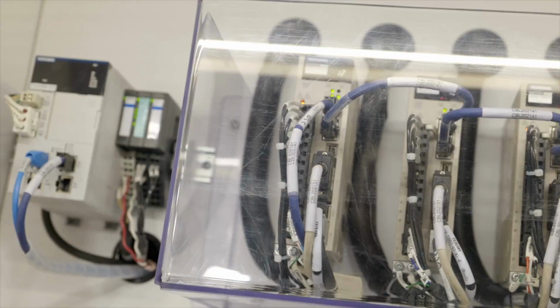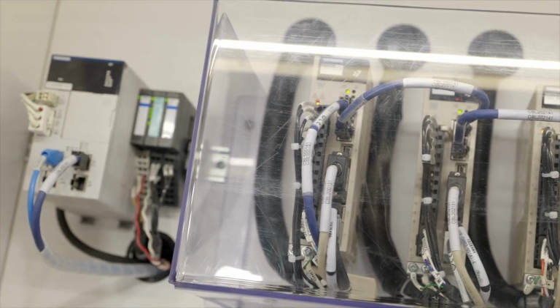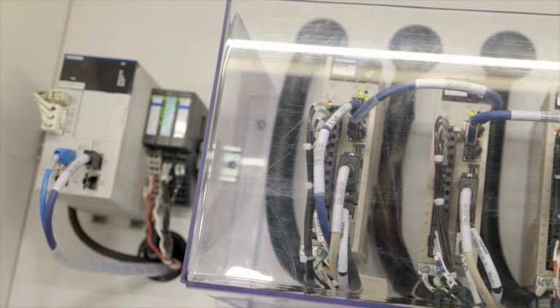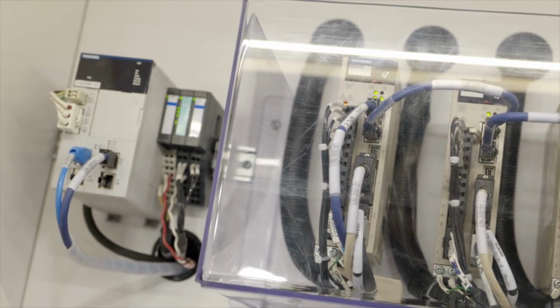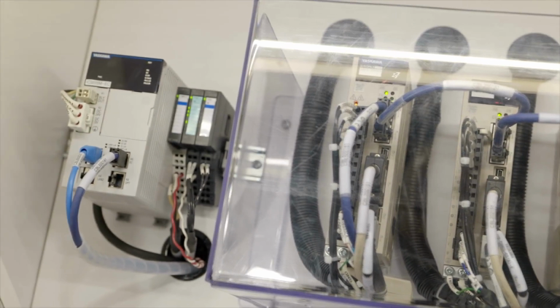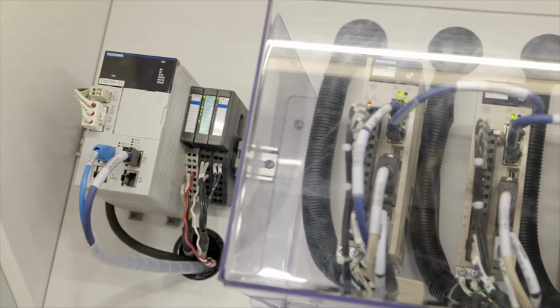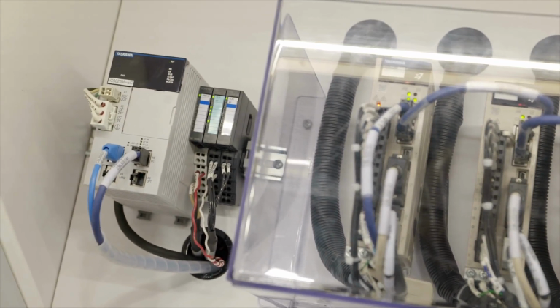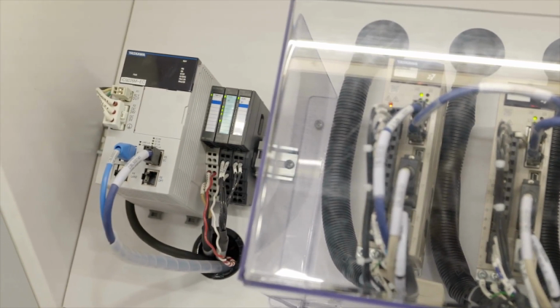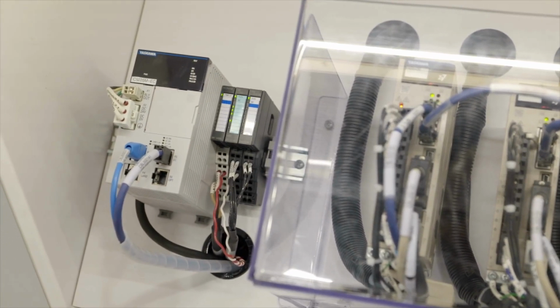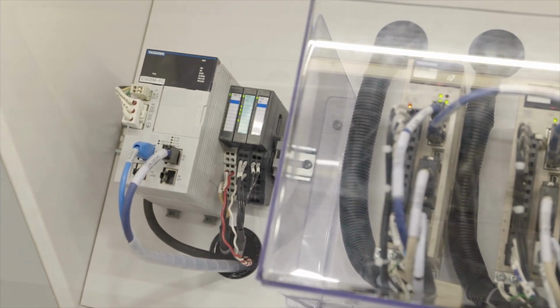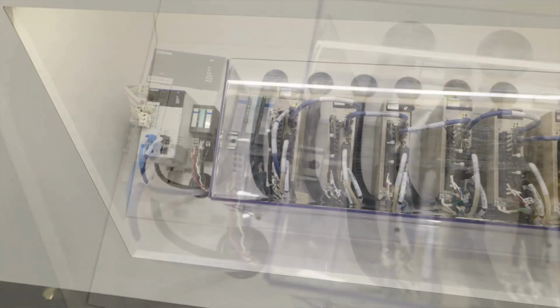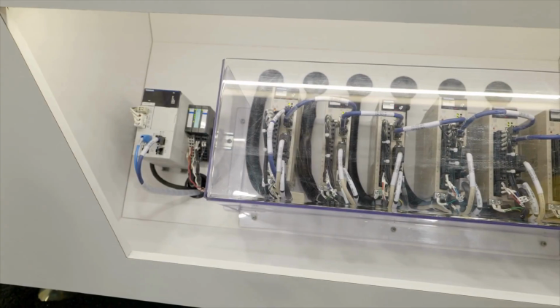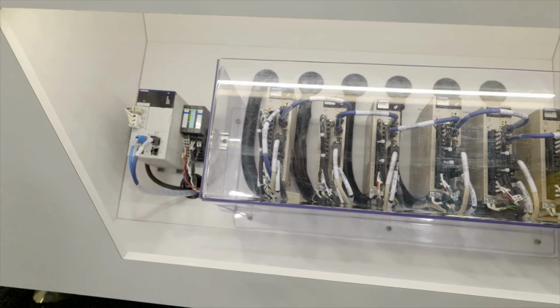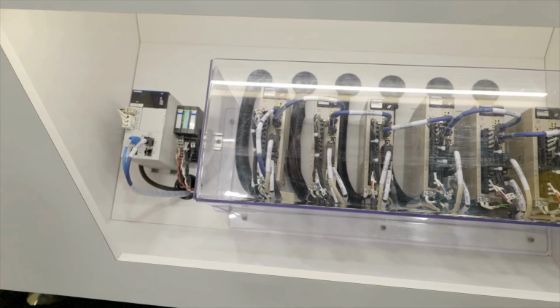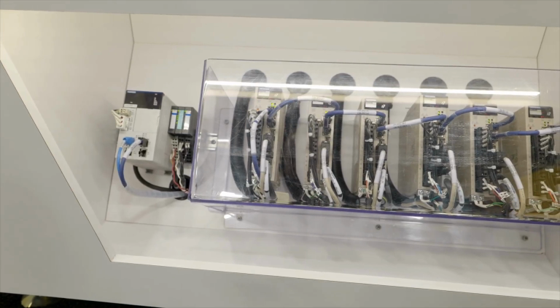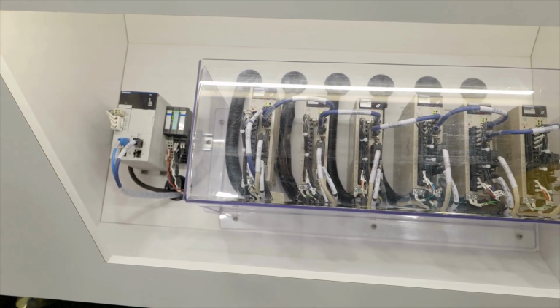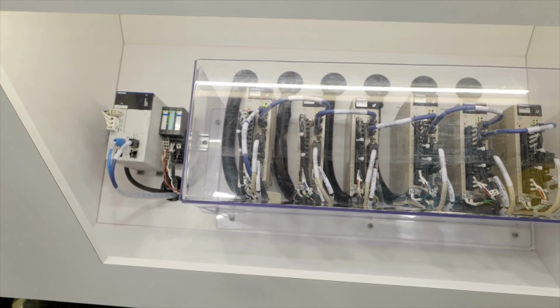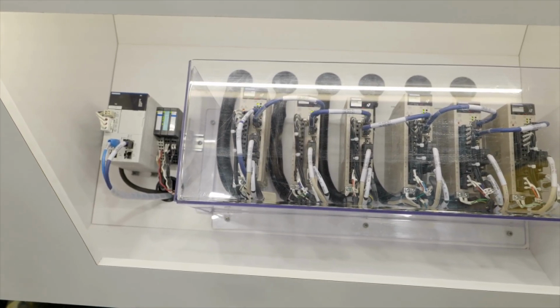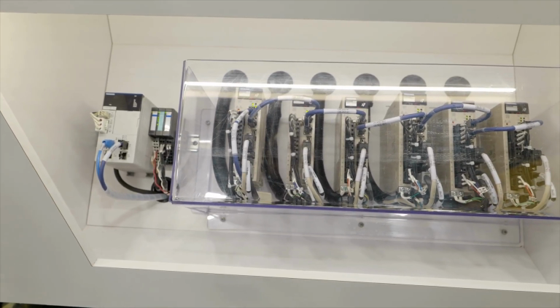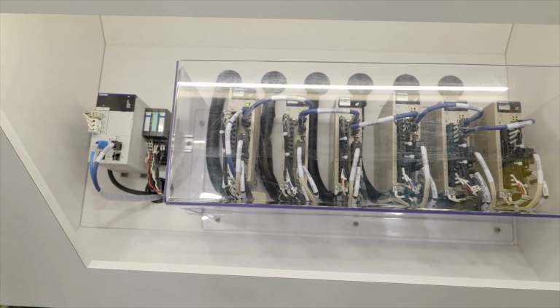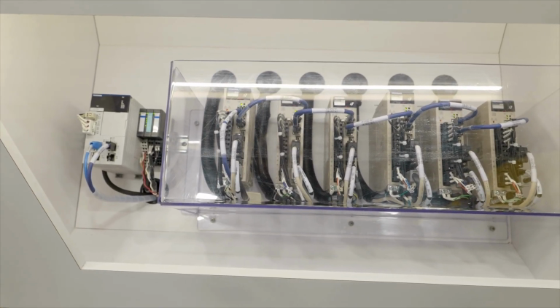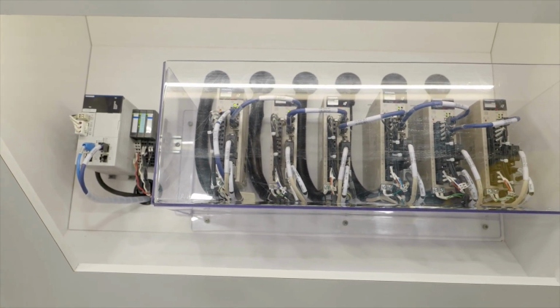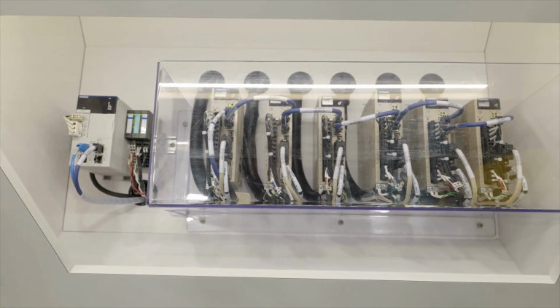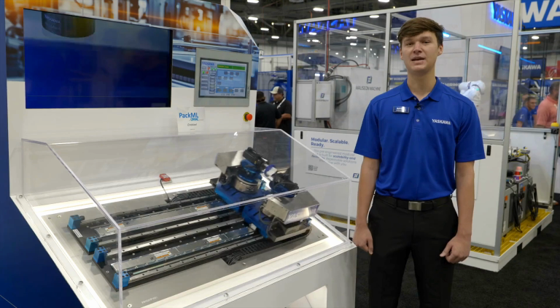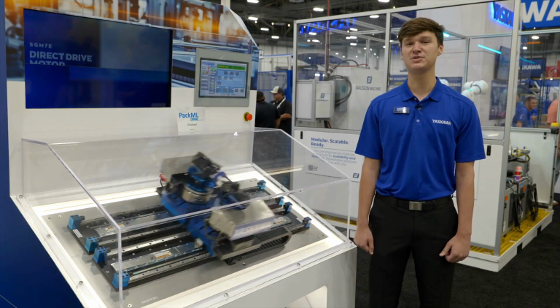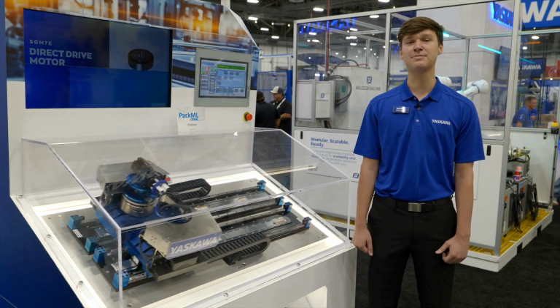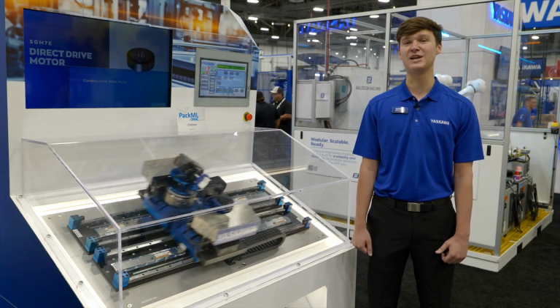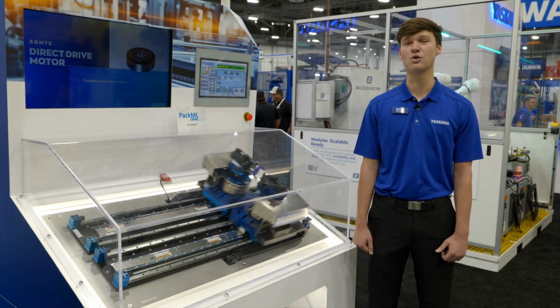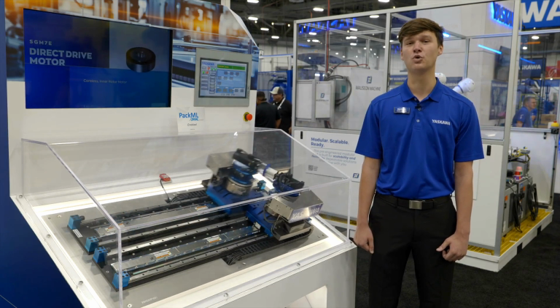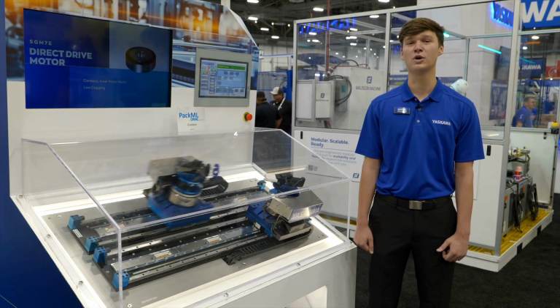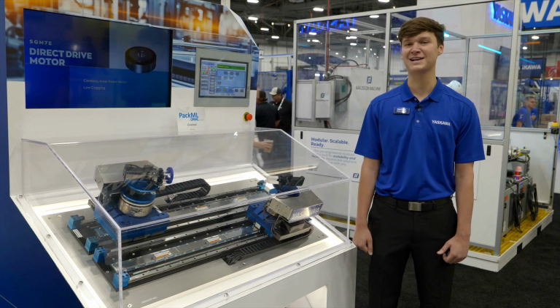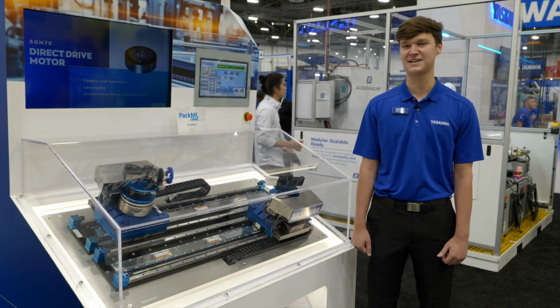You'll also find our Sigma X amplifiers with EtherCAT communications, which are equipped with software algorithms that tune automatically and suppress vibration. Customers have the option between a single, dual, or three-axis design.